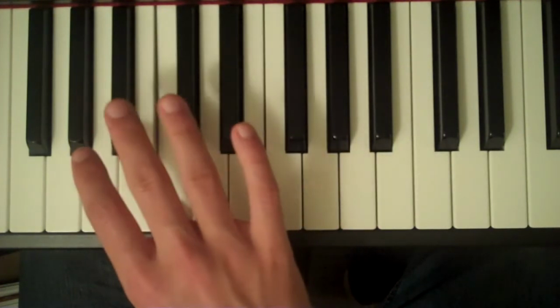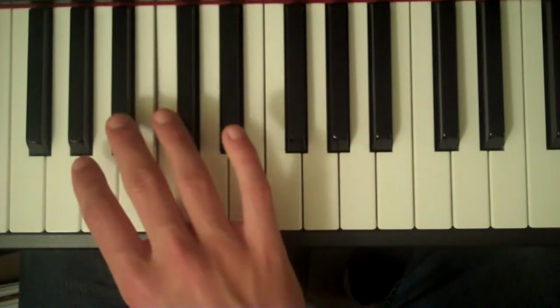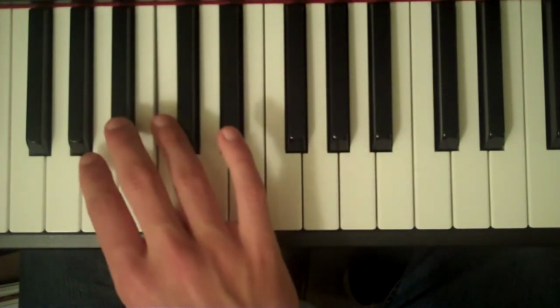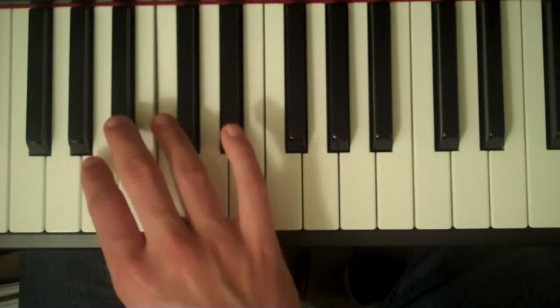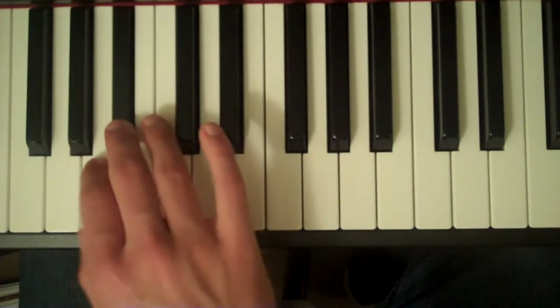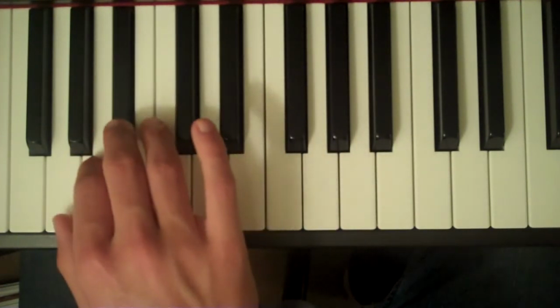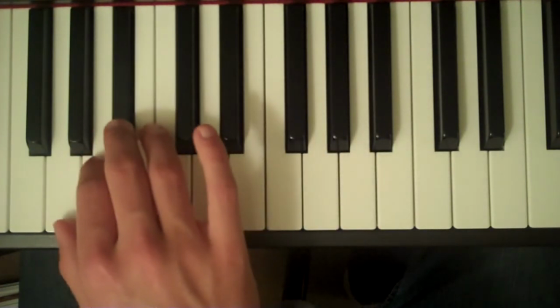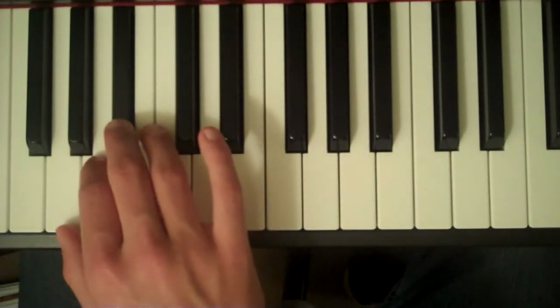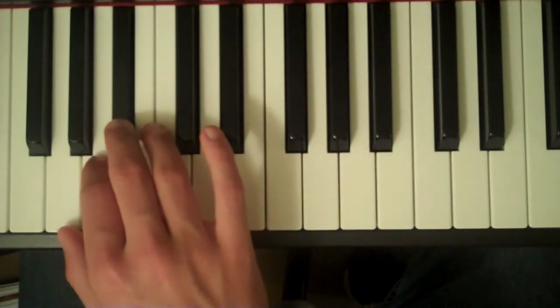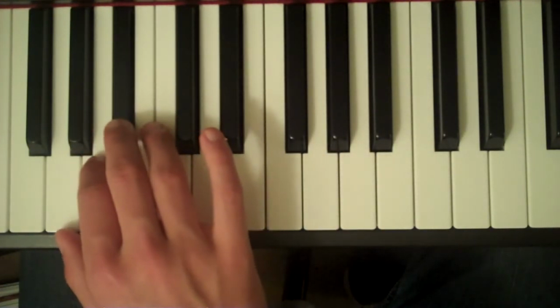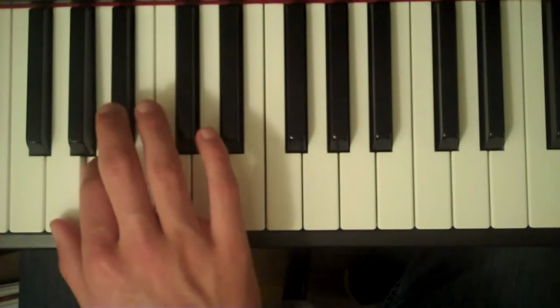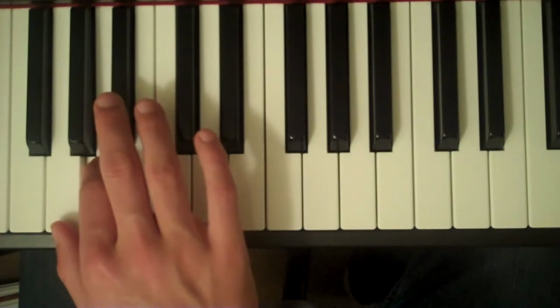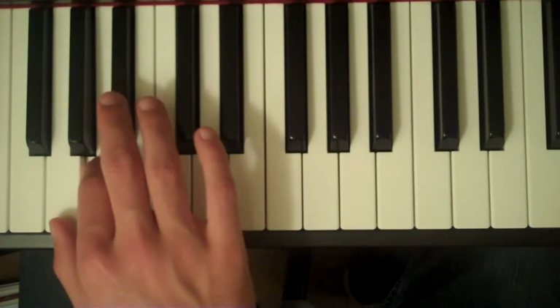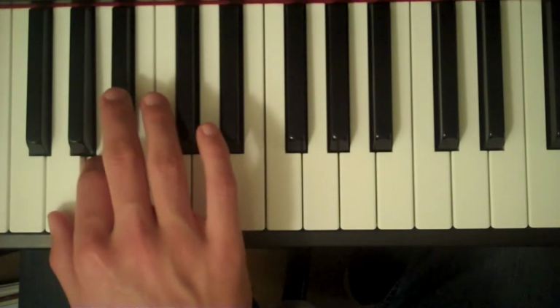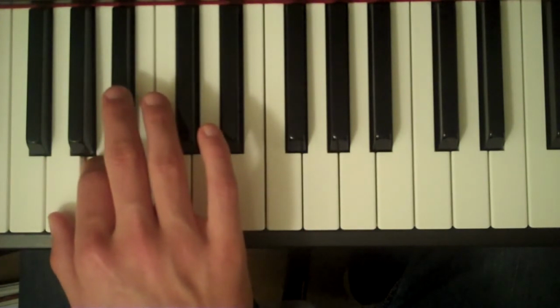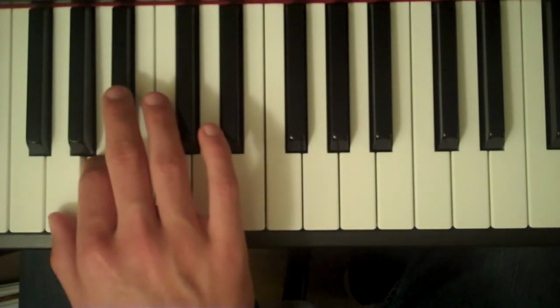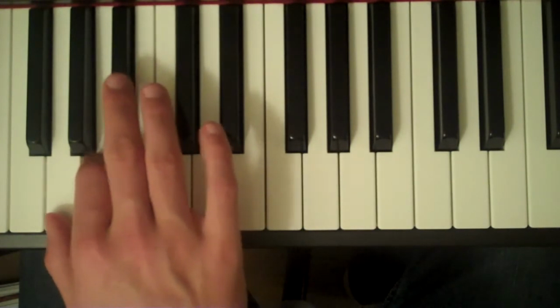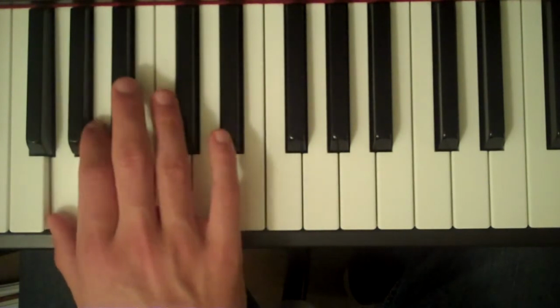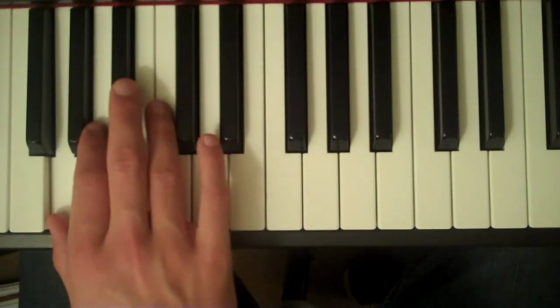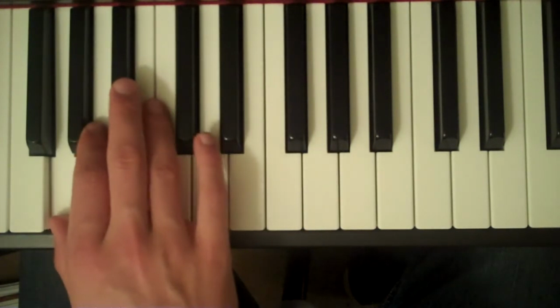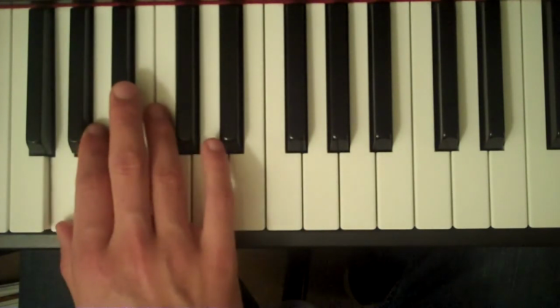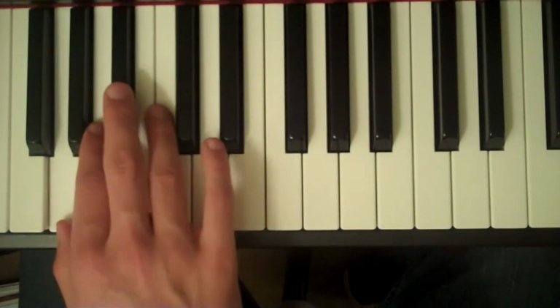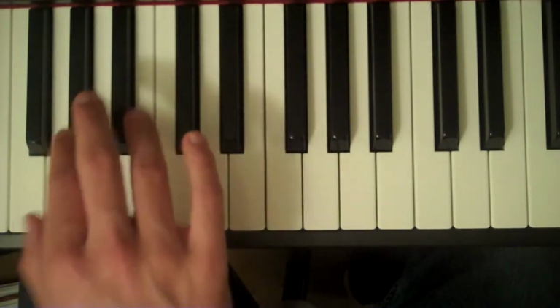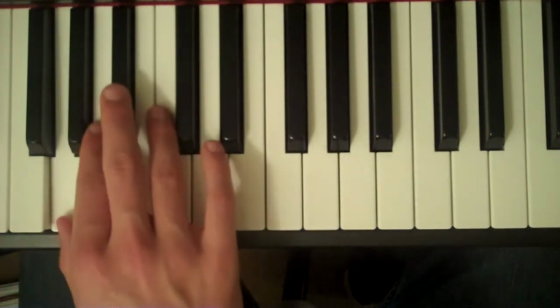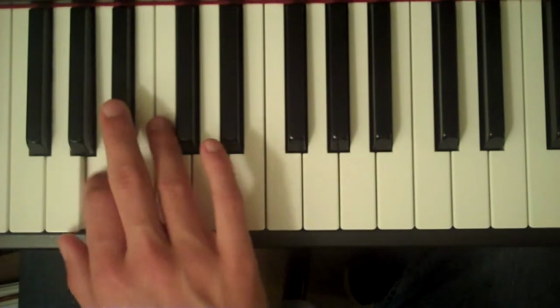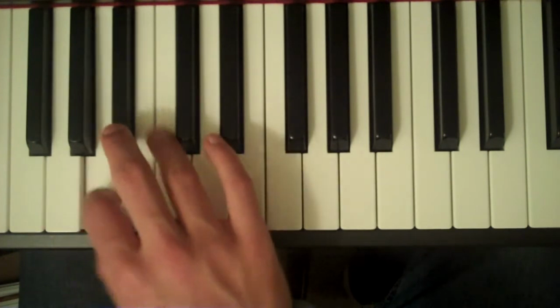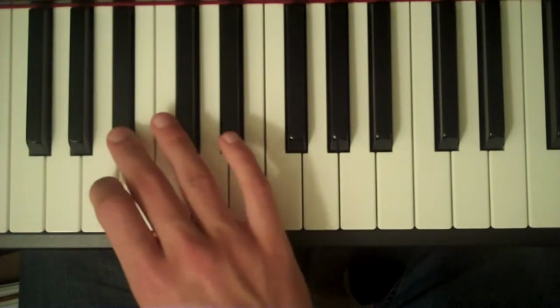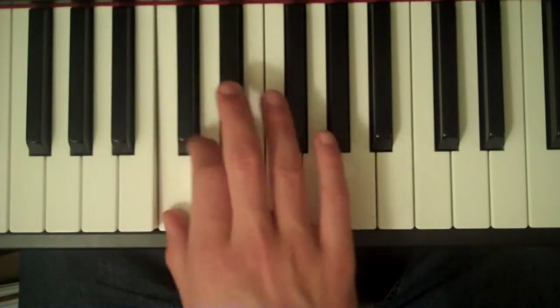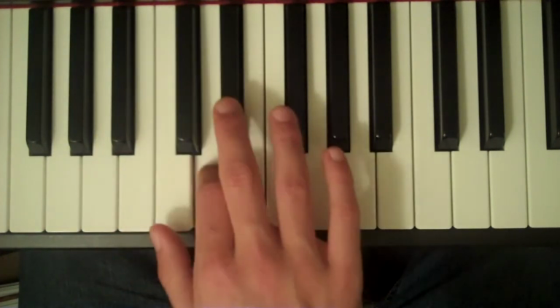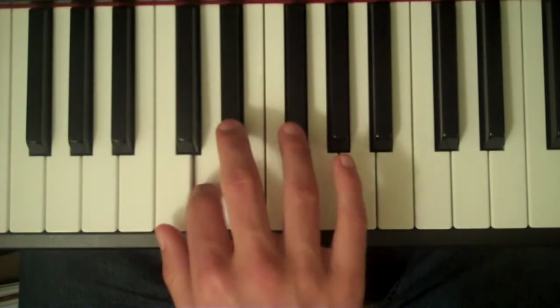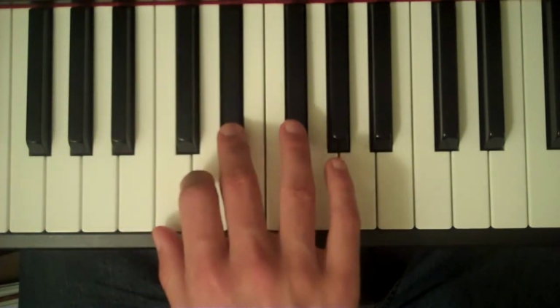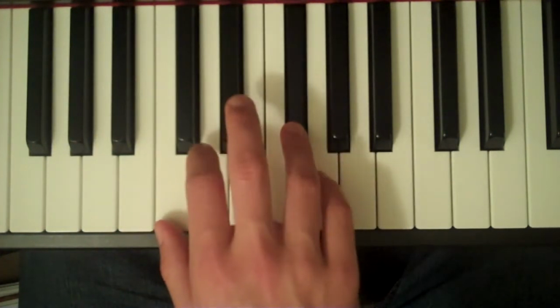Third finger on B-flat, second finger on A, and finally first finger on G. Like this. Thank you.